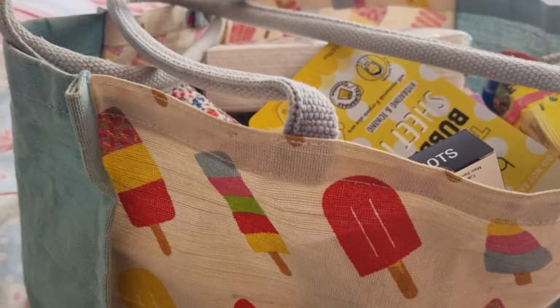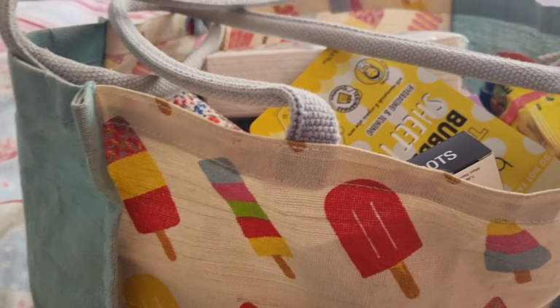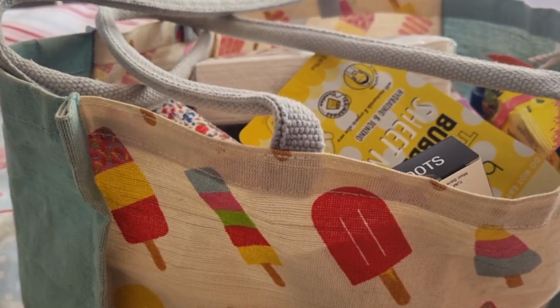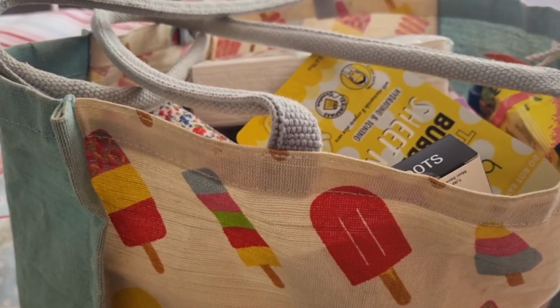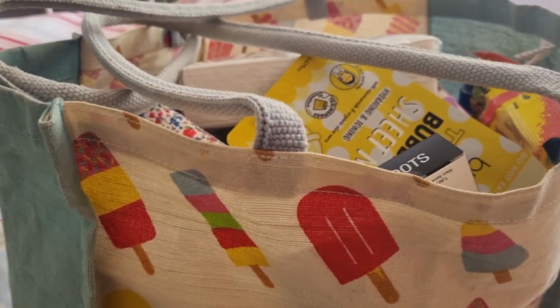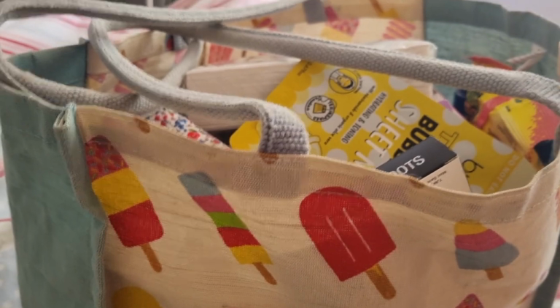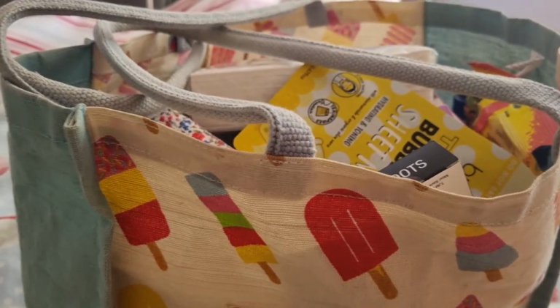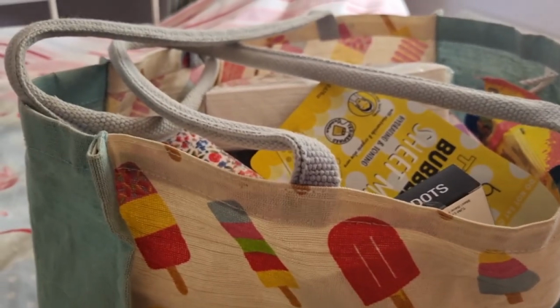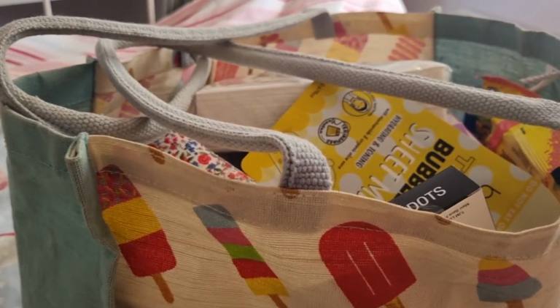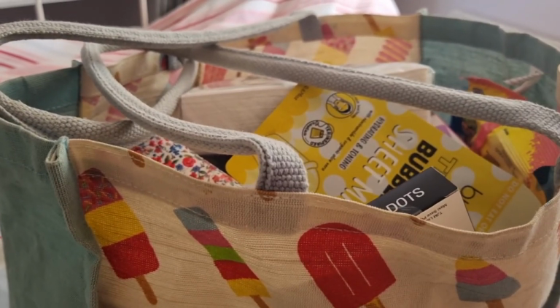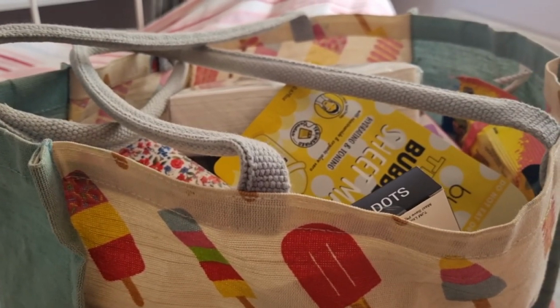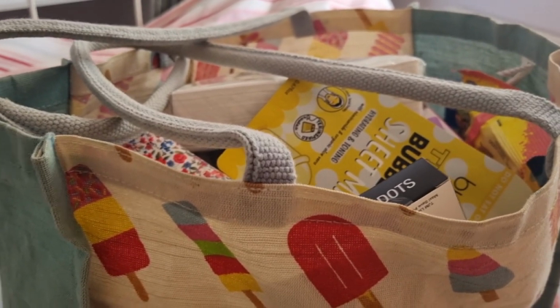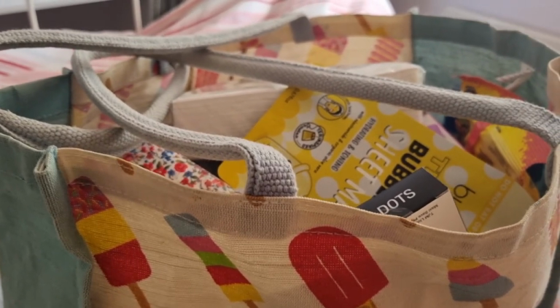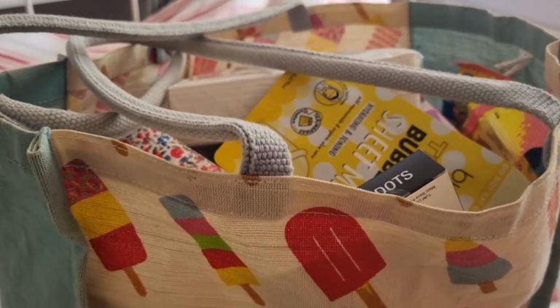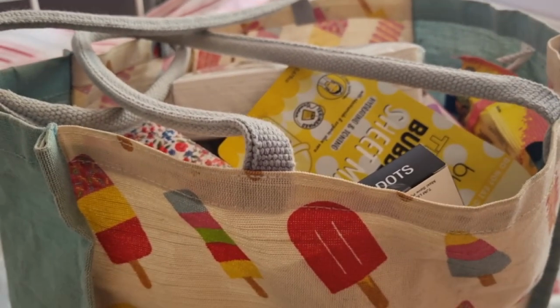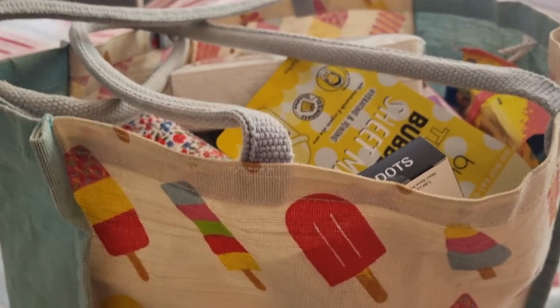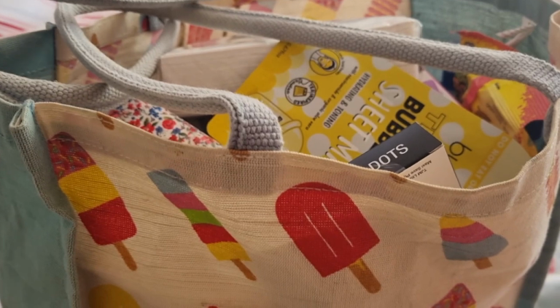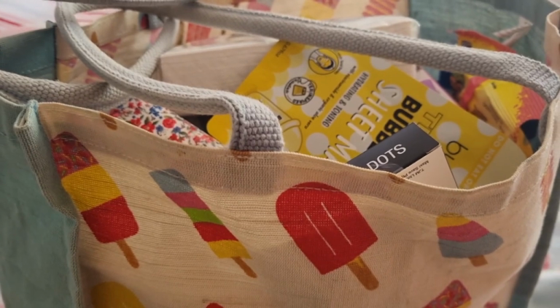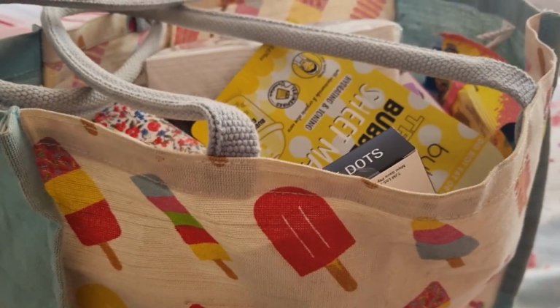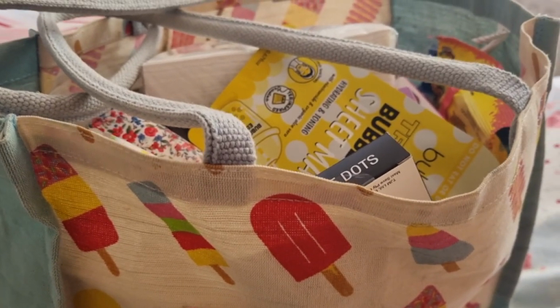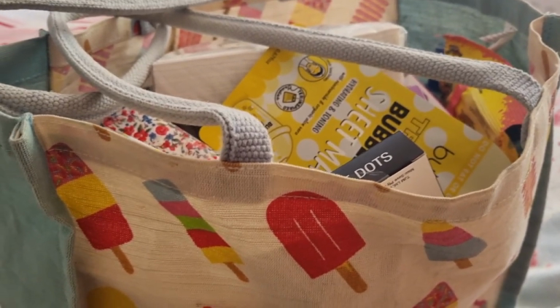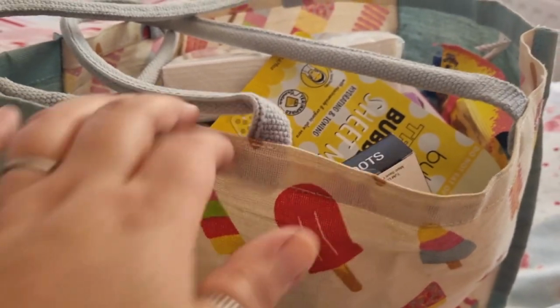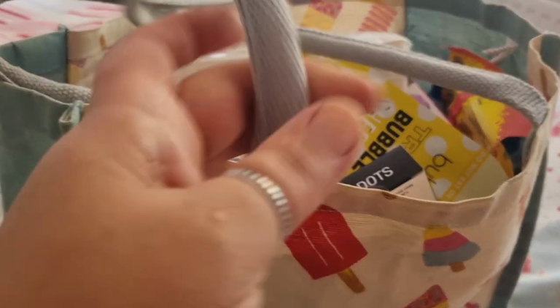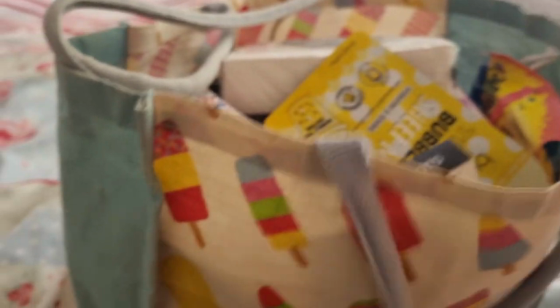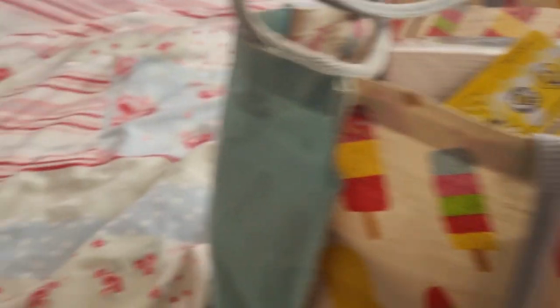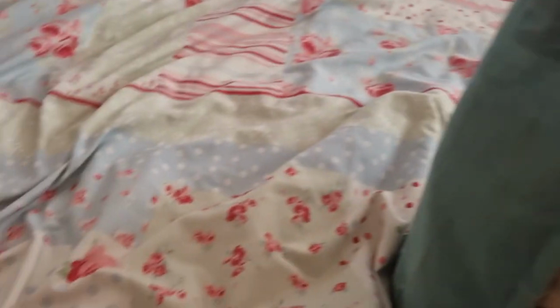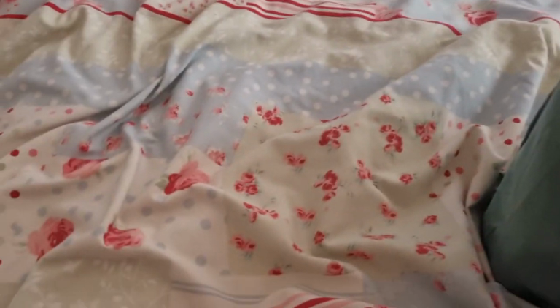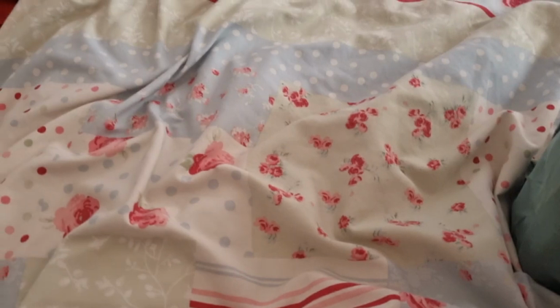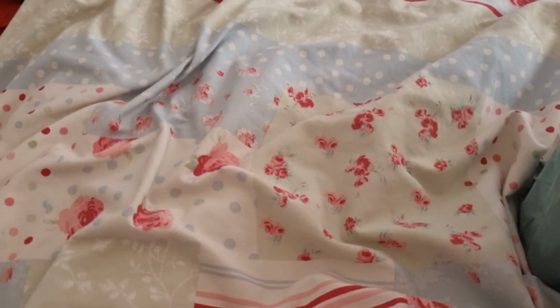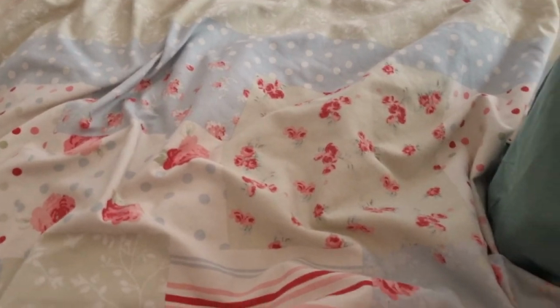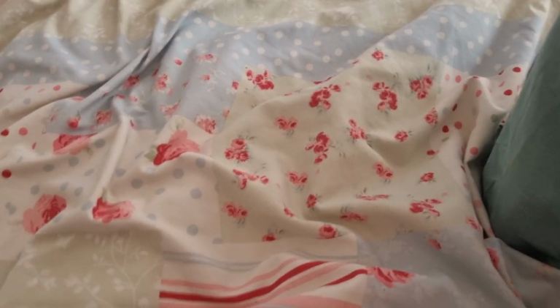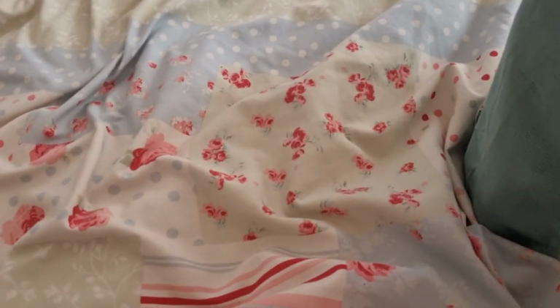I've just got back from Home Bargains and I thought I'd show you what I've got. I've started Christmas shopping and I didn't film in the shop because it would have been too much, so I just thought I would do a haul for you. I'm going to try and keep as steady as possible, which is a bit tricky when you're one-handed.